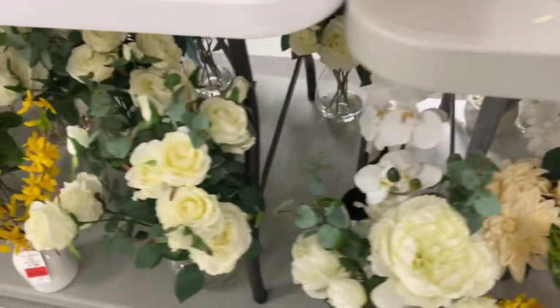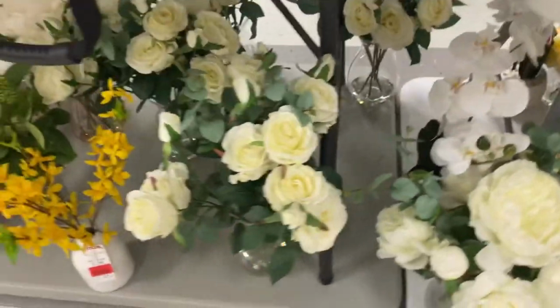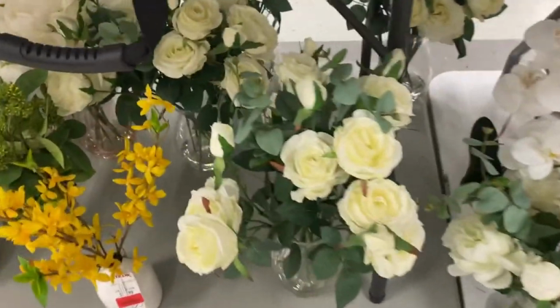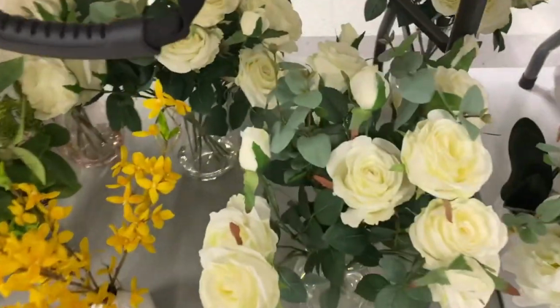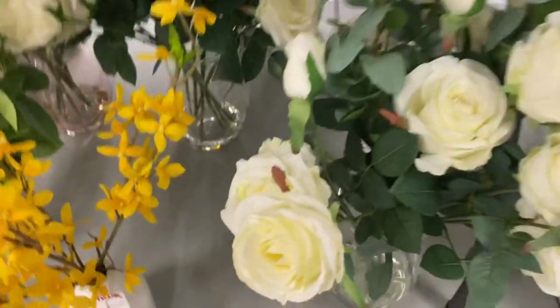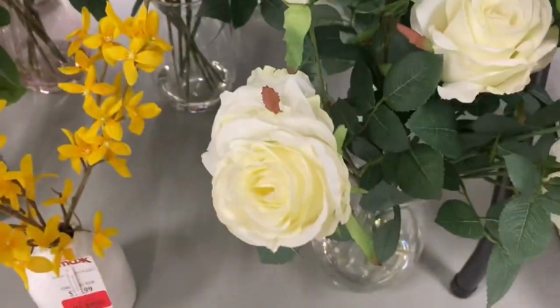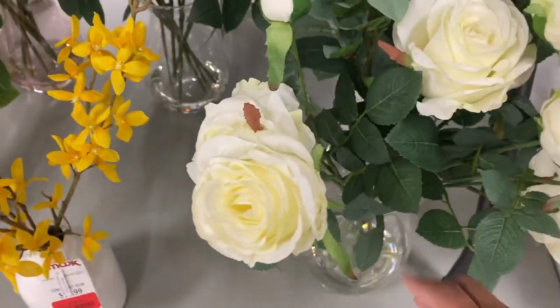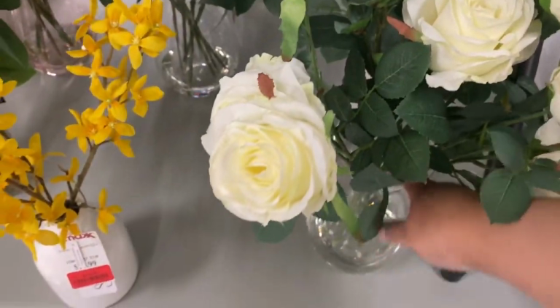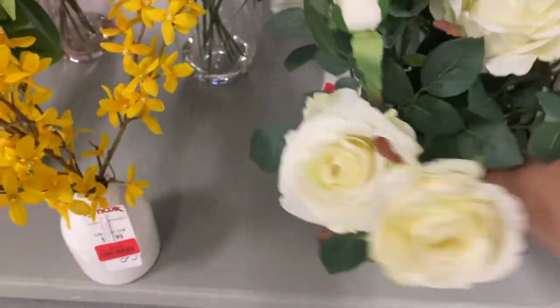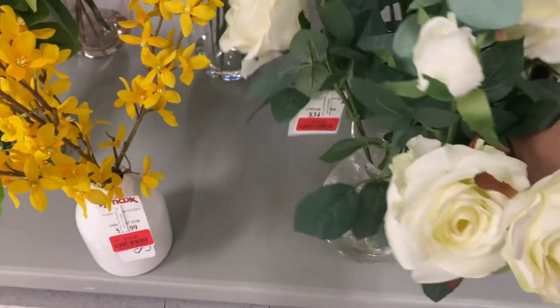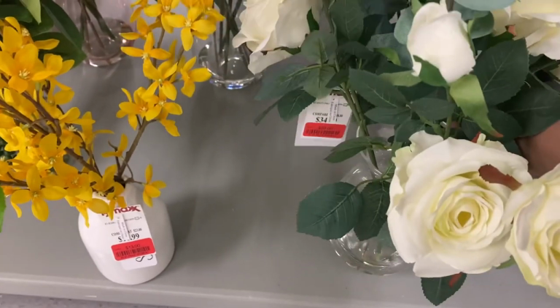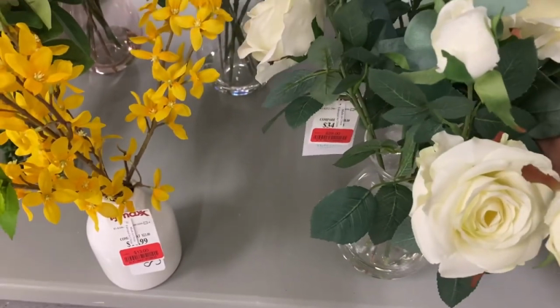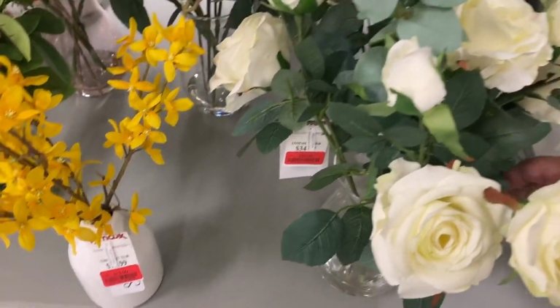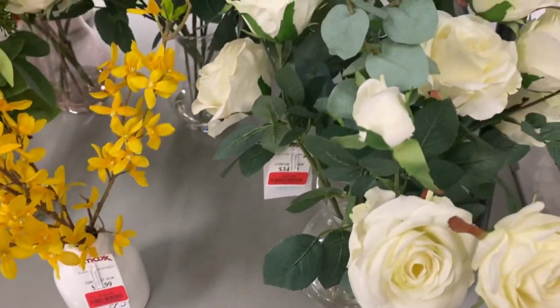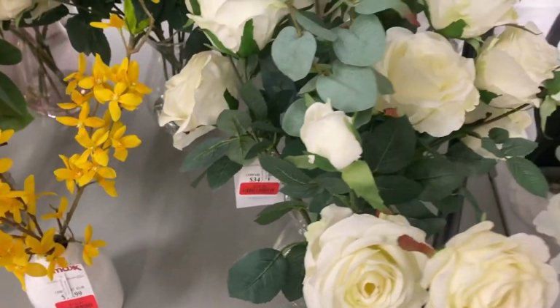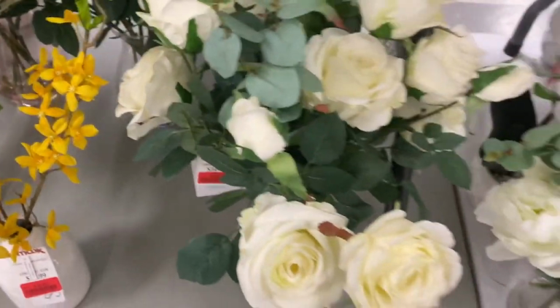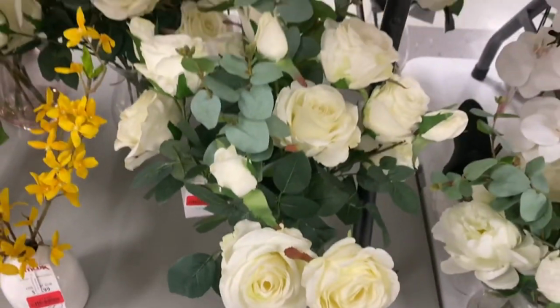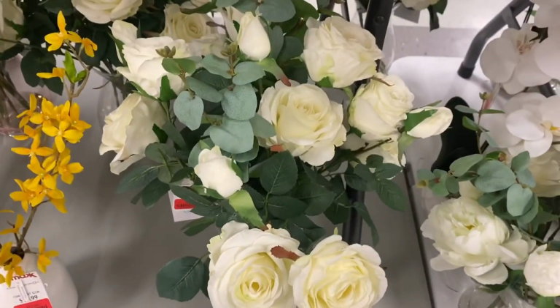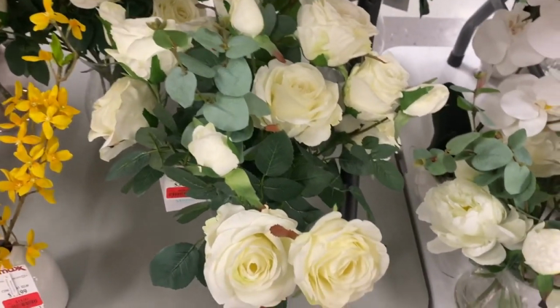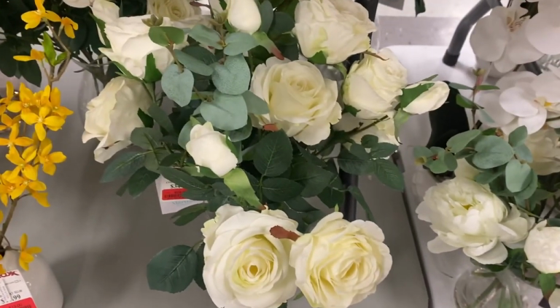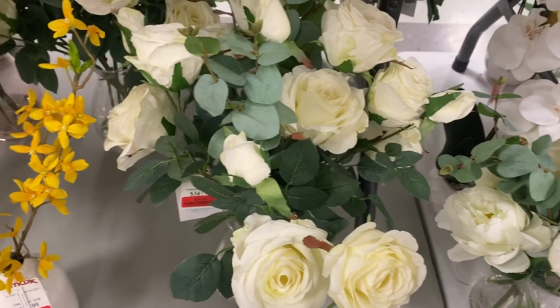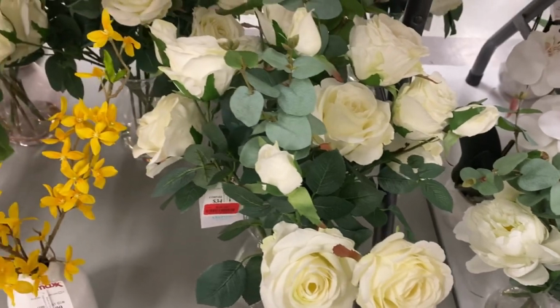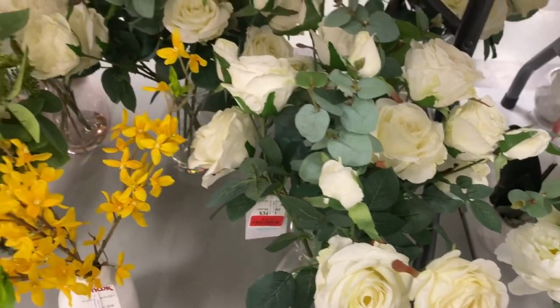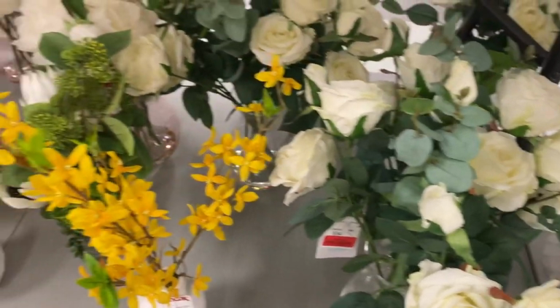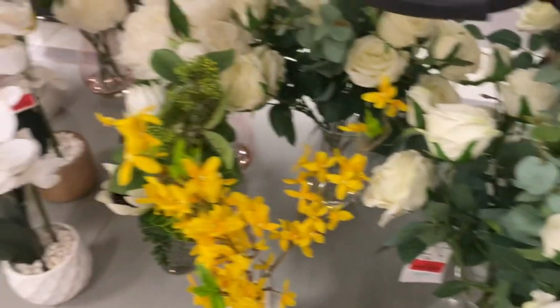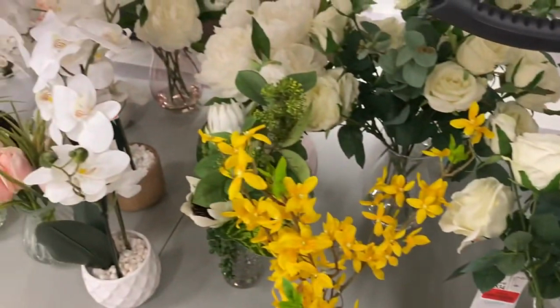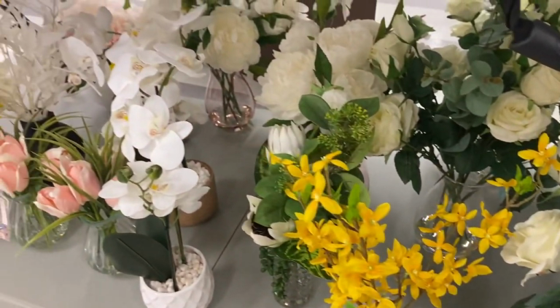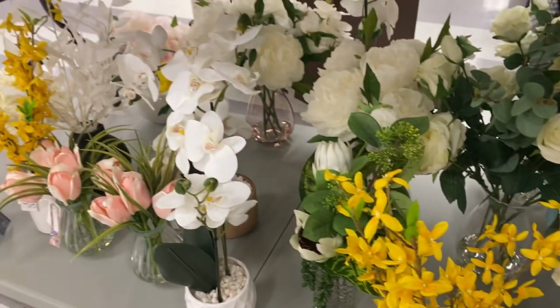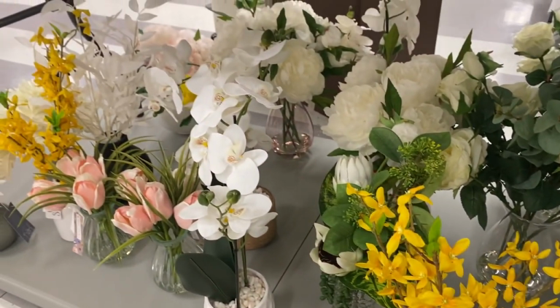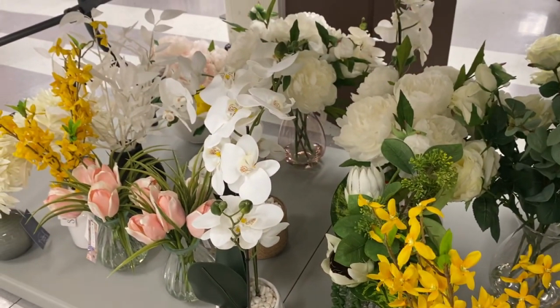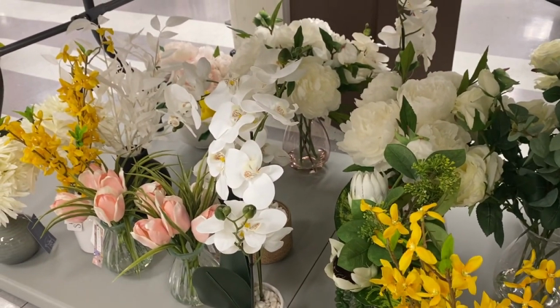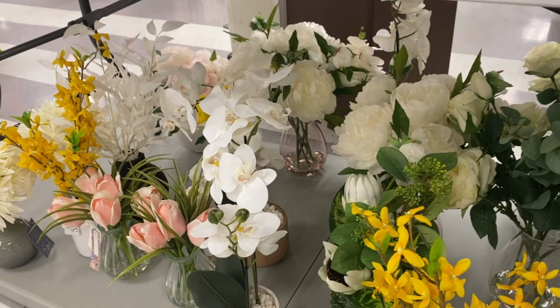Look at this one with roses and the vase — $23.99, was $34.99. Very beautiful!